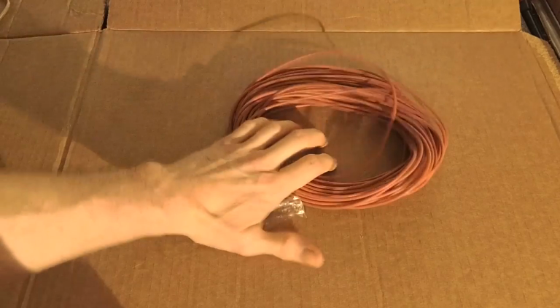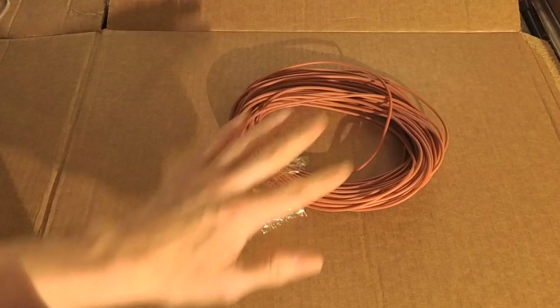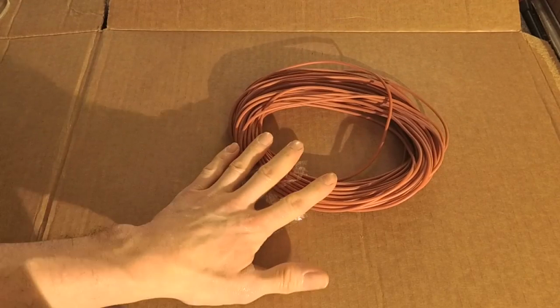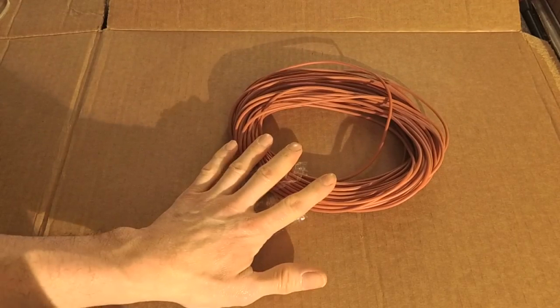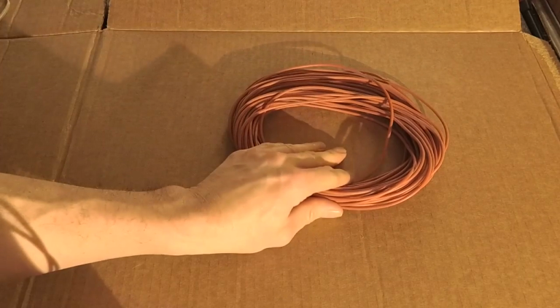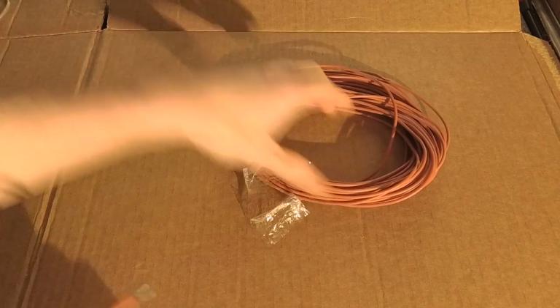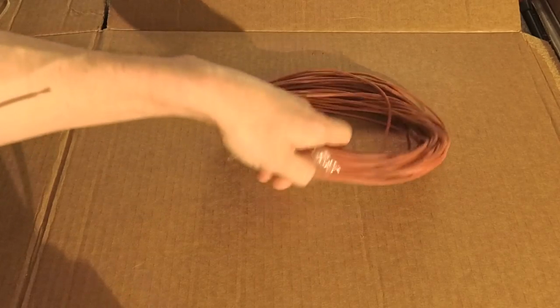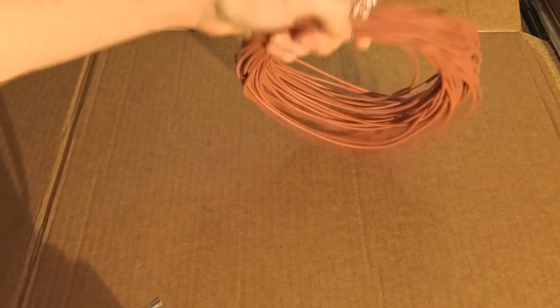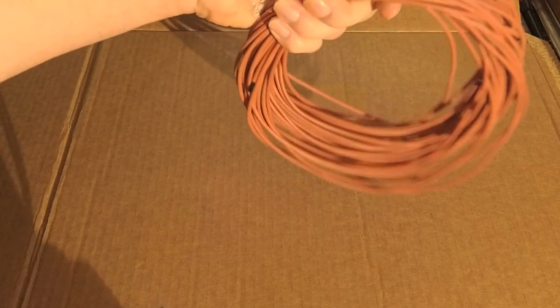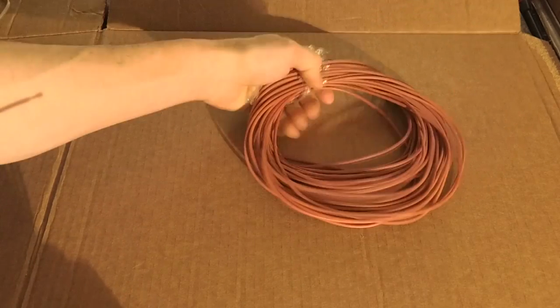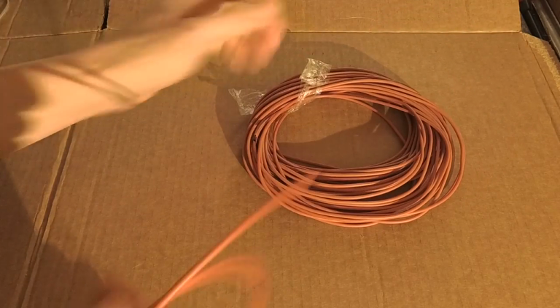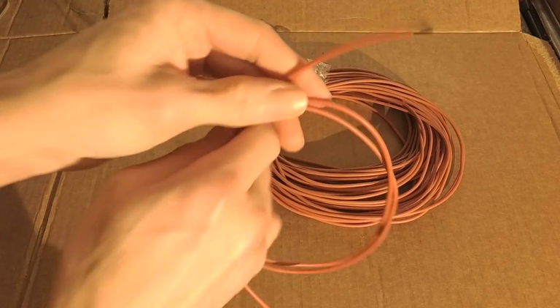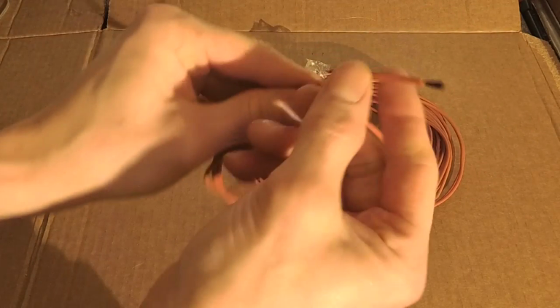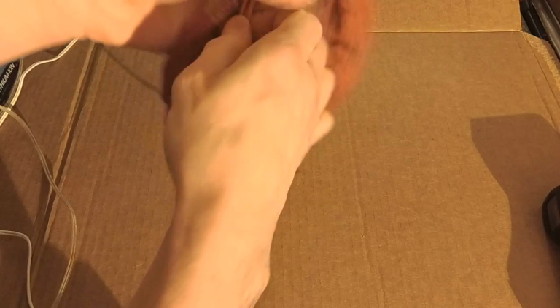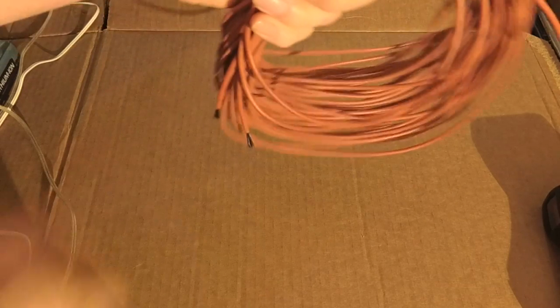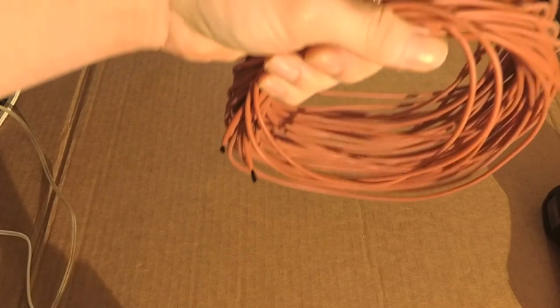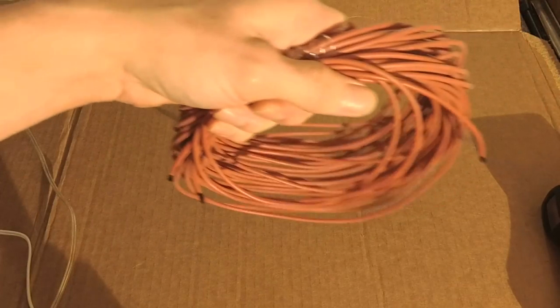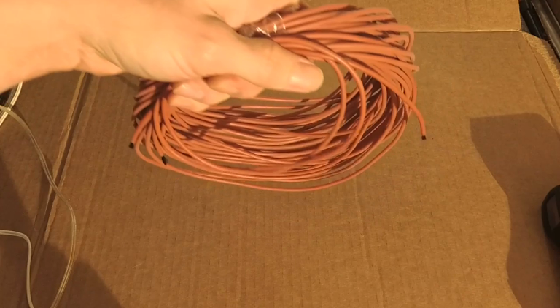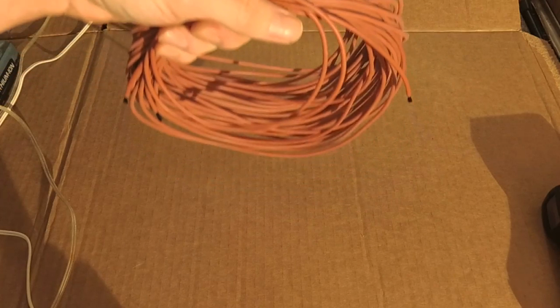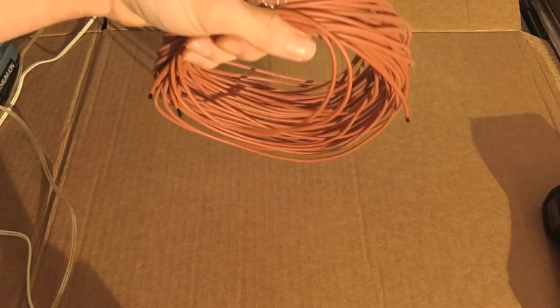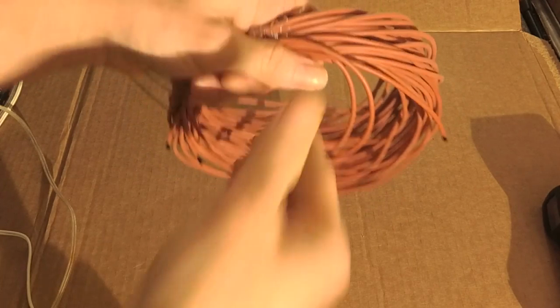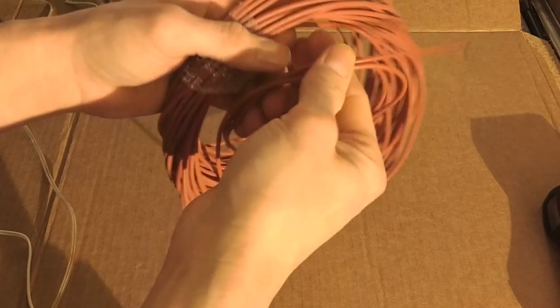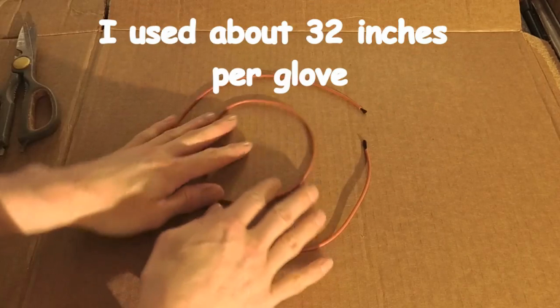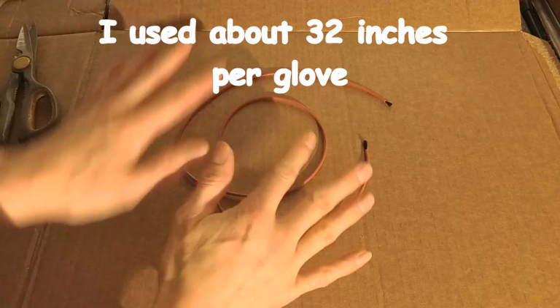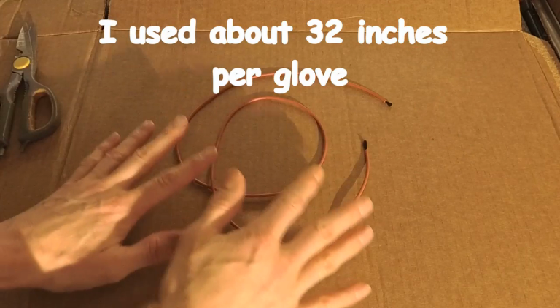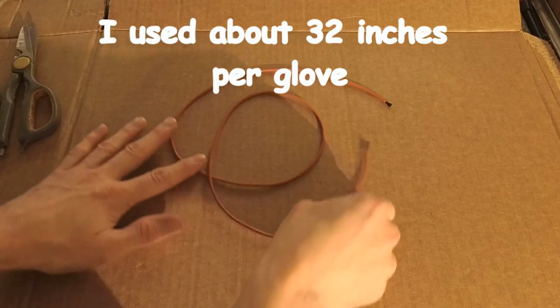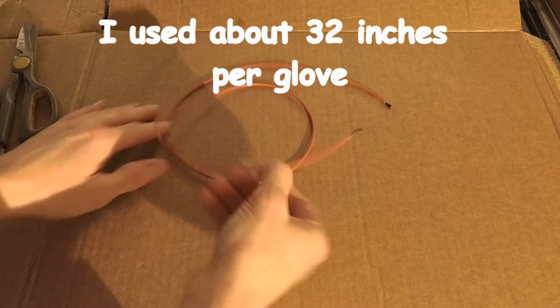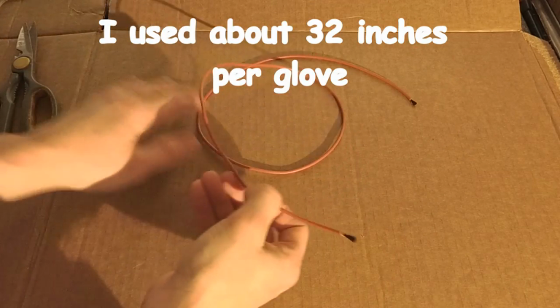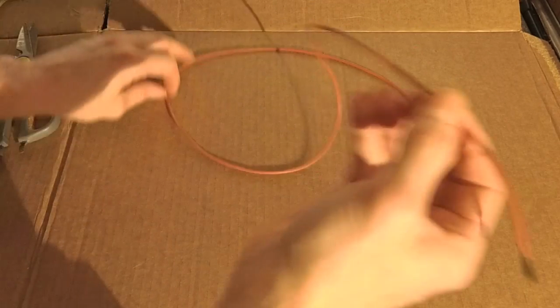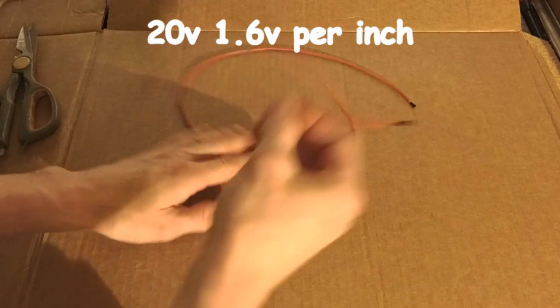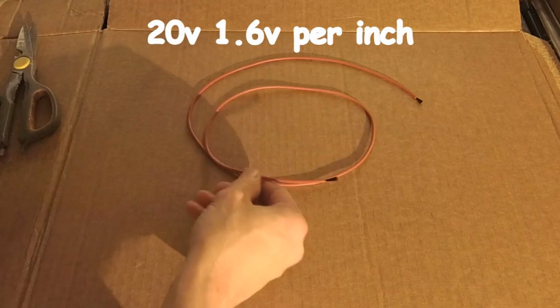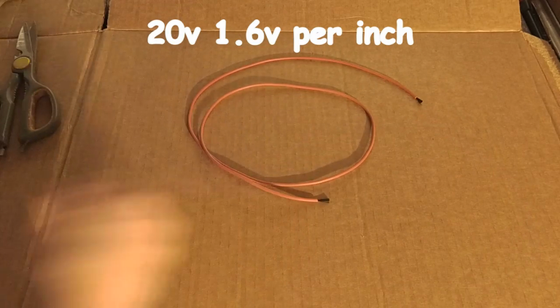In-floor heating cord. Now this cord, or wire, whatever you want to call it, is carbon fiber. This length here was designed to run on 240 volts. Cut it — we don't want to make too many joints. It would be better just to have one solid length.